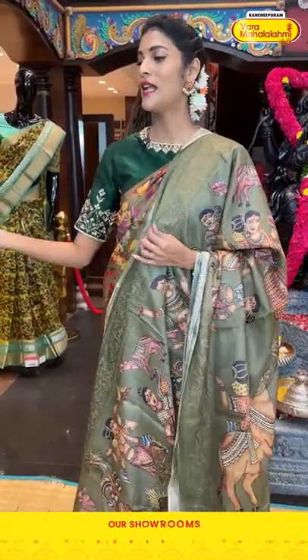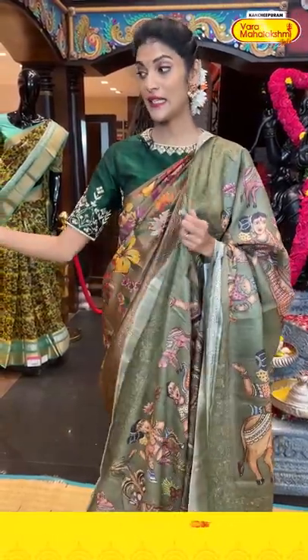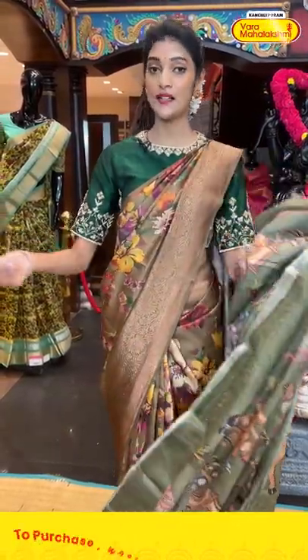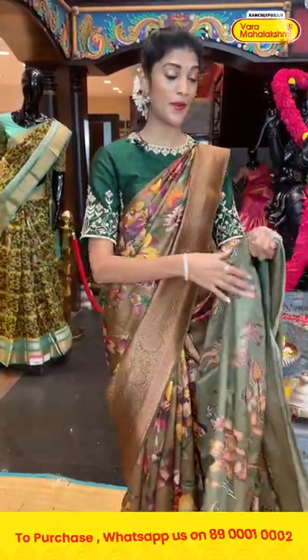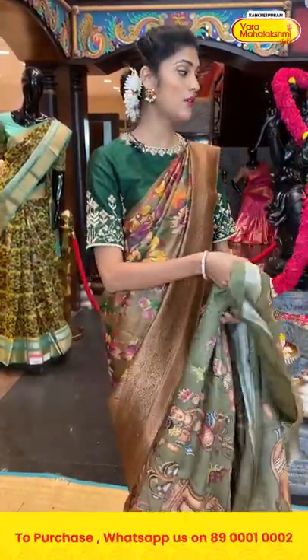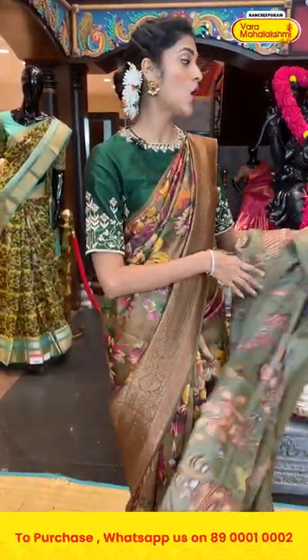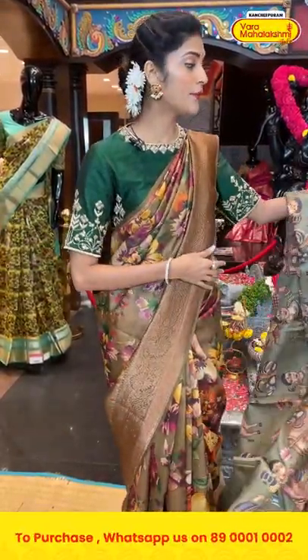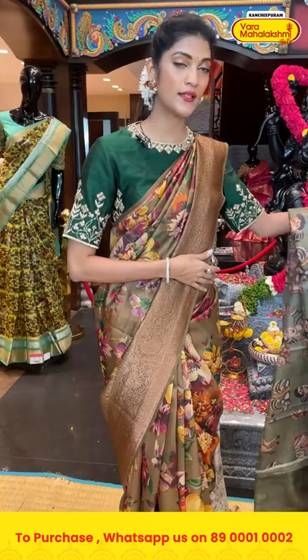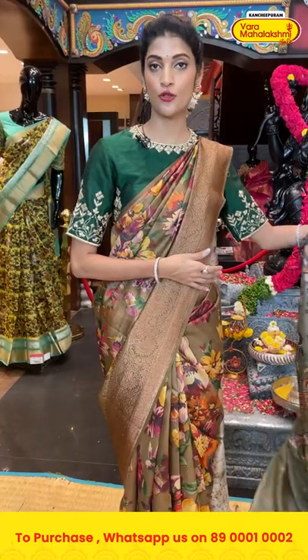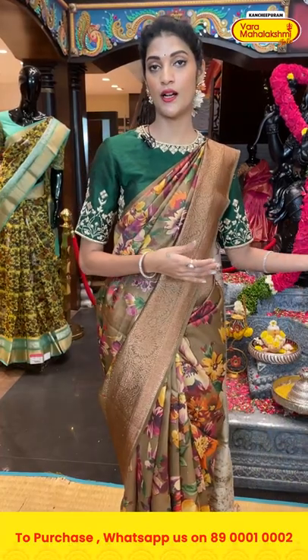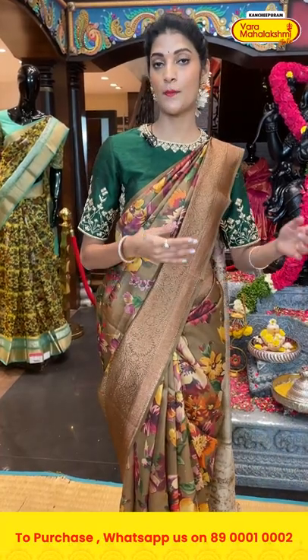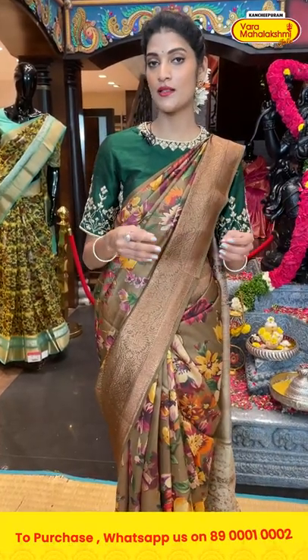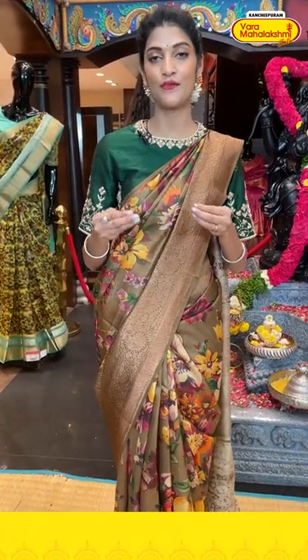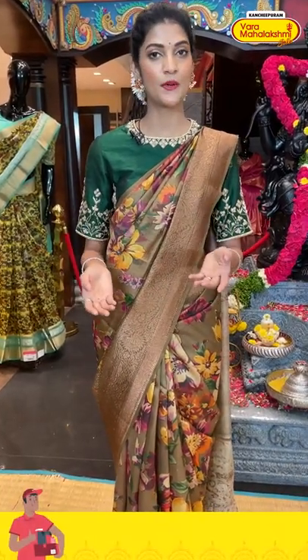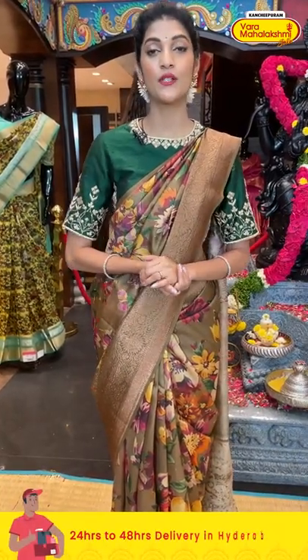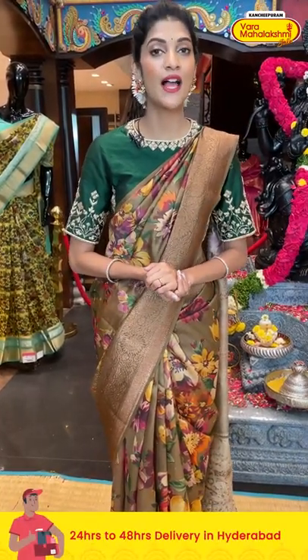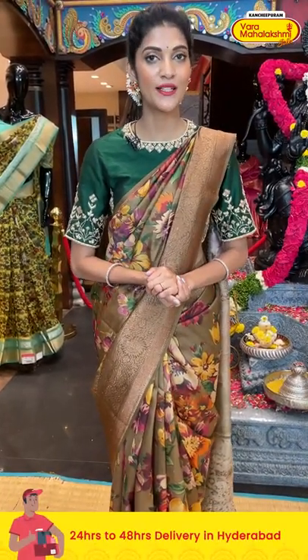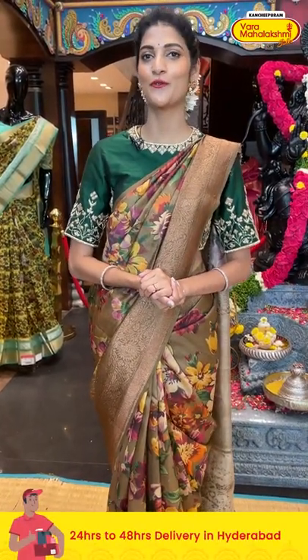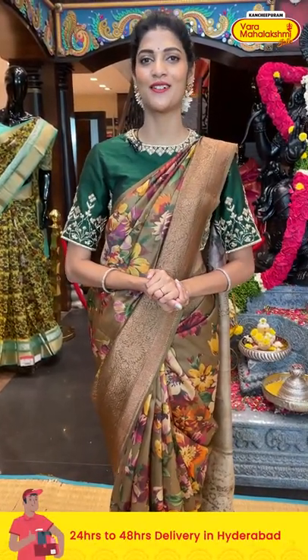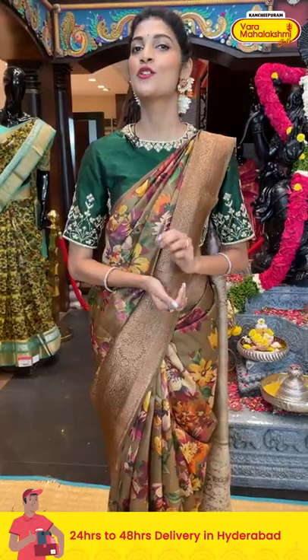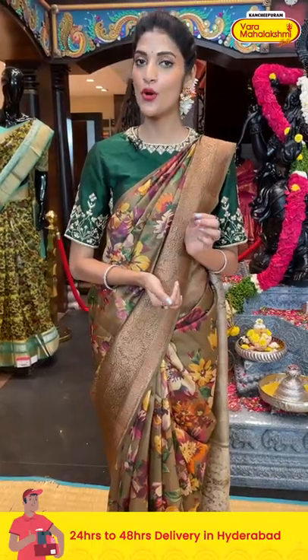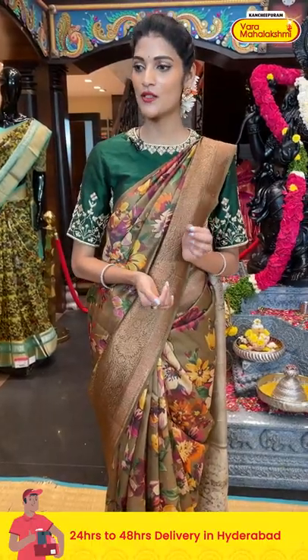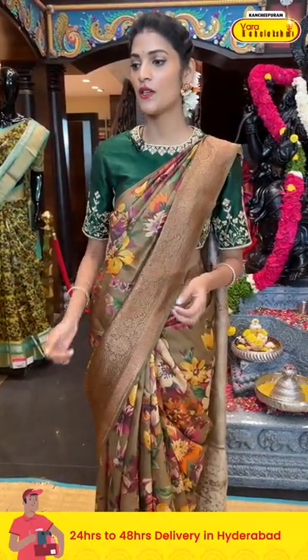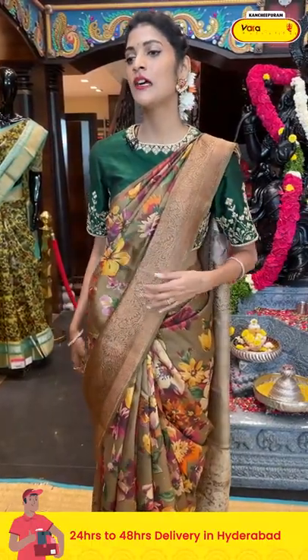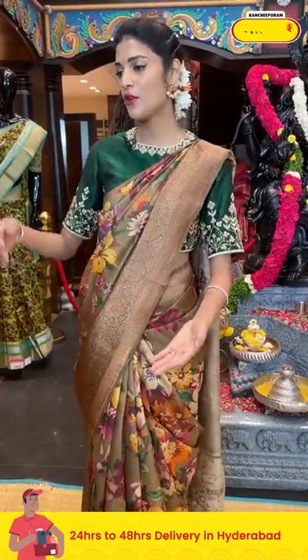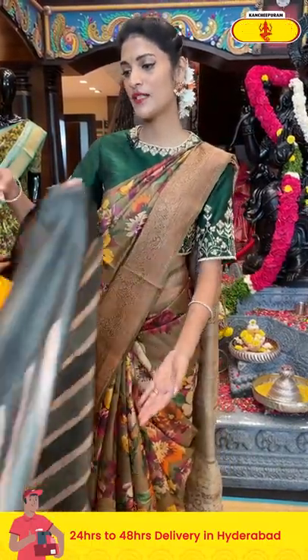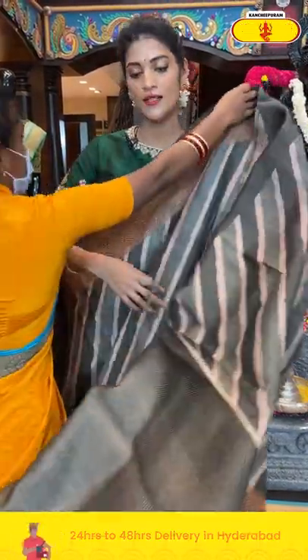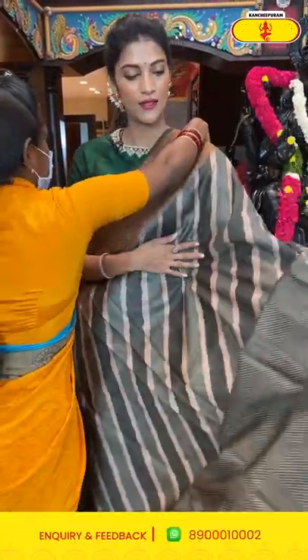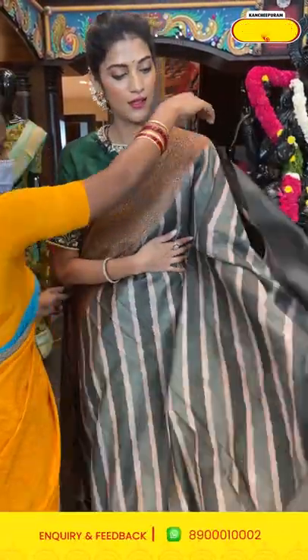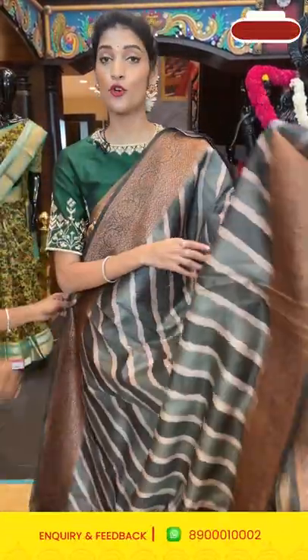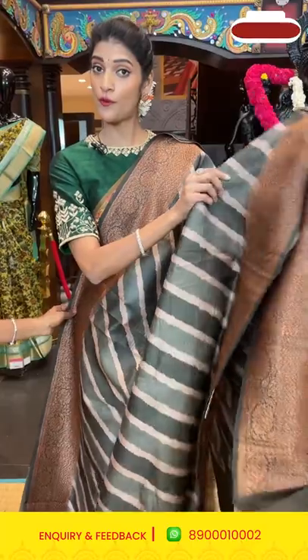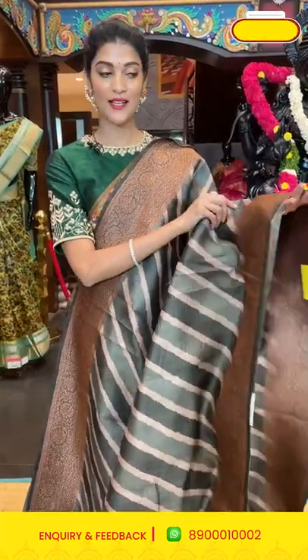Ladies, remember all the prices shown are at best weavers price, valid only until 24 hours. Don't miss this offer — grab your favorite sarees before the offer price ends.